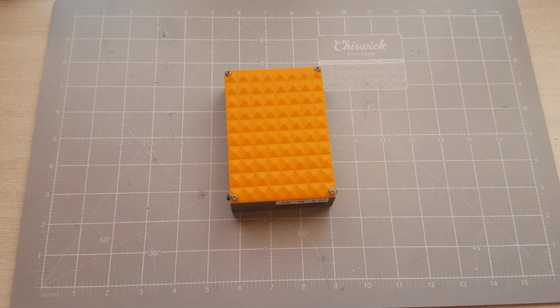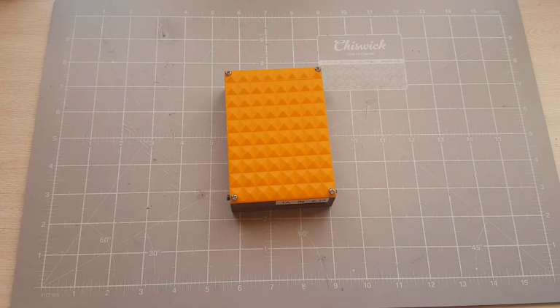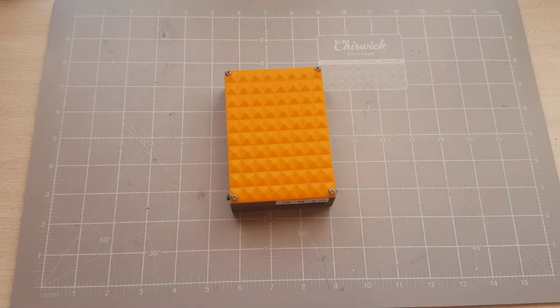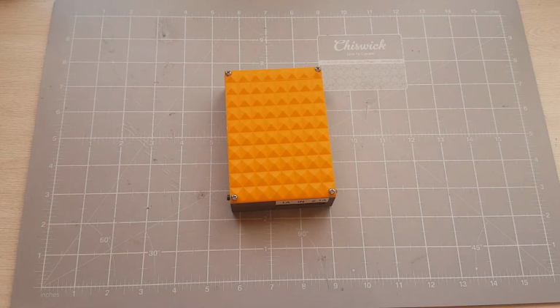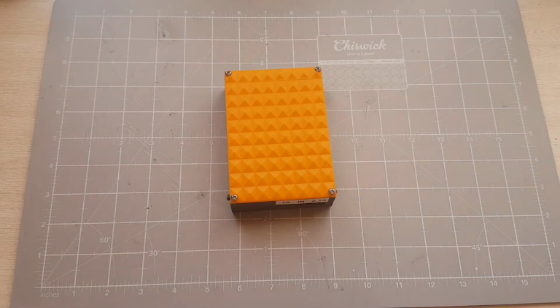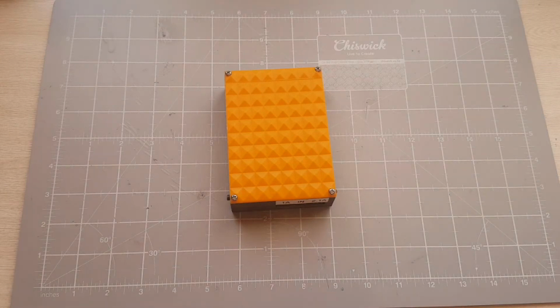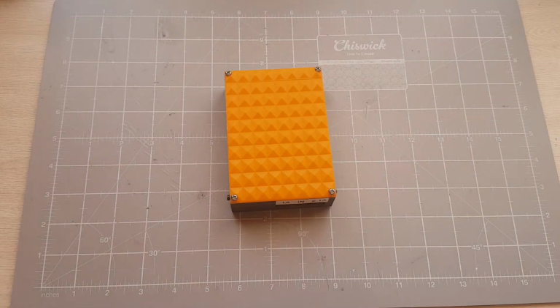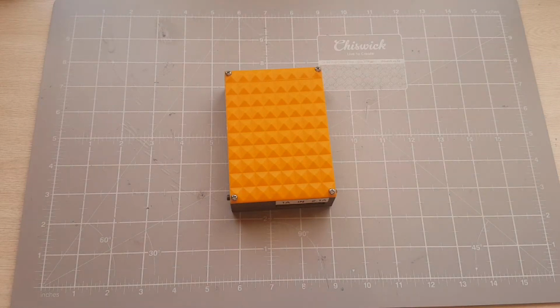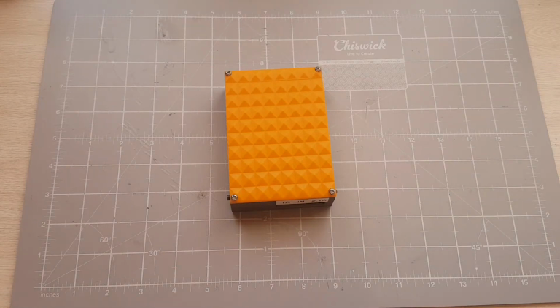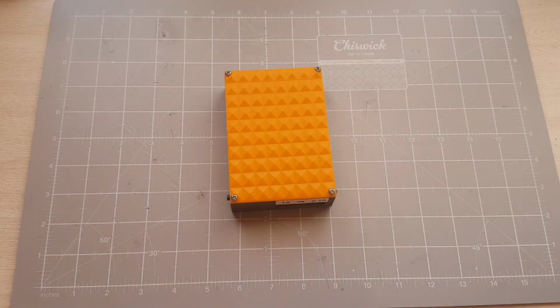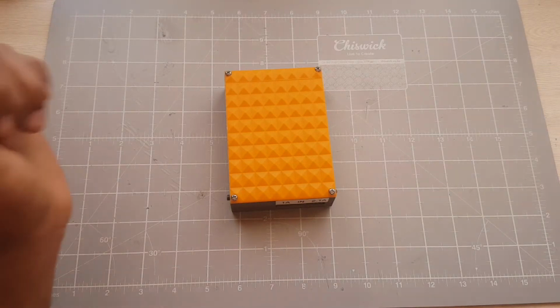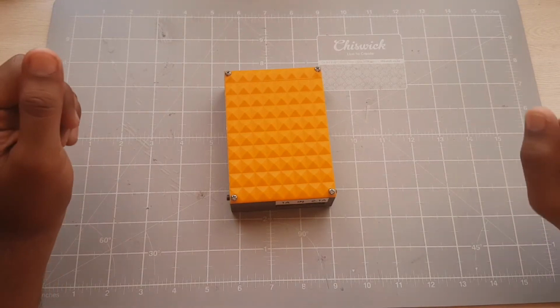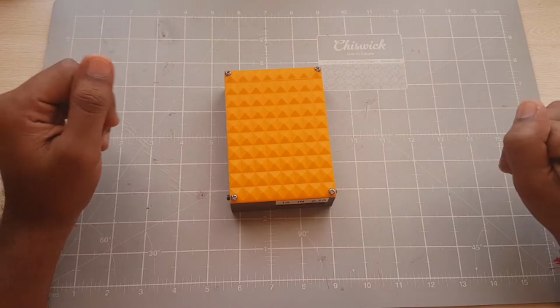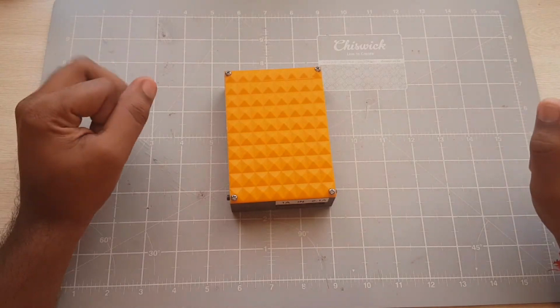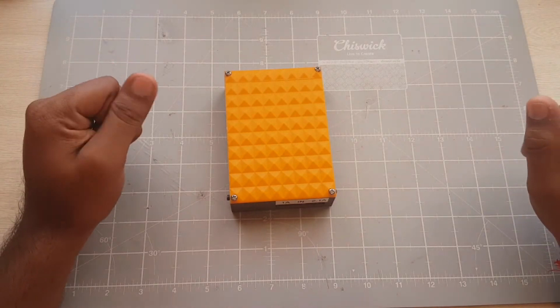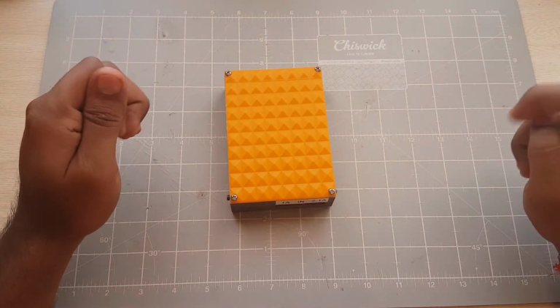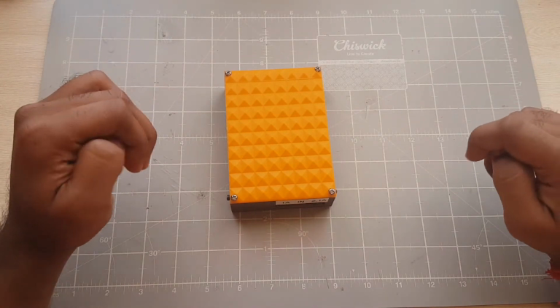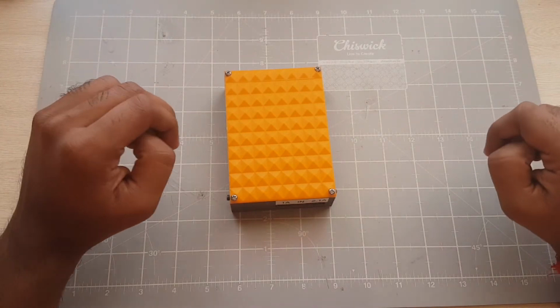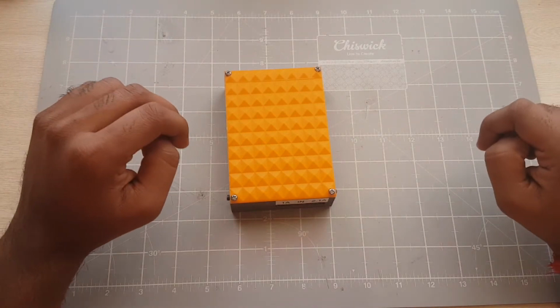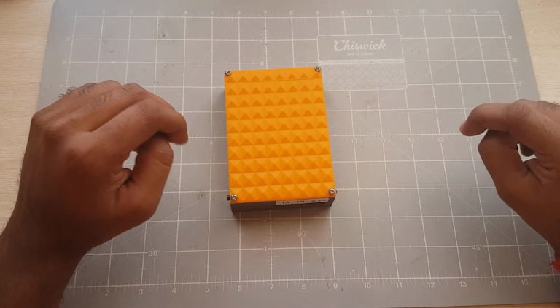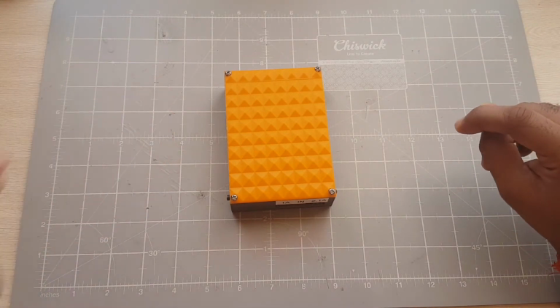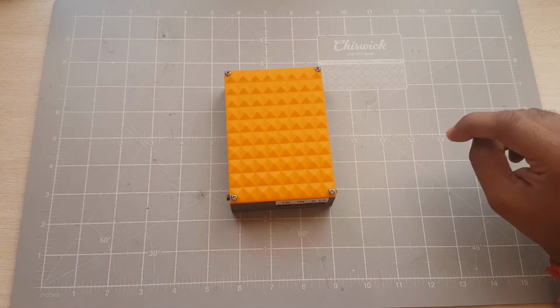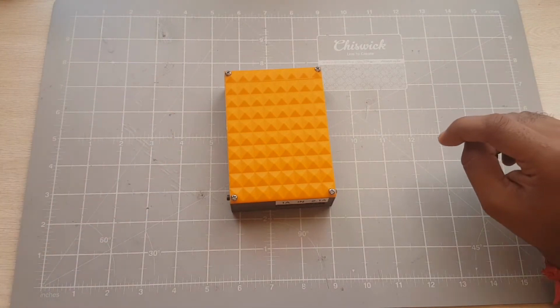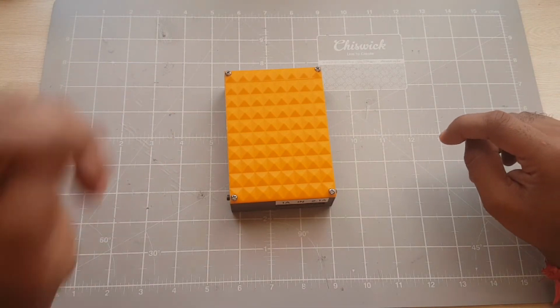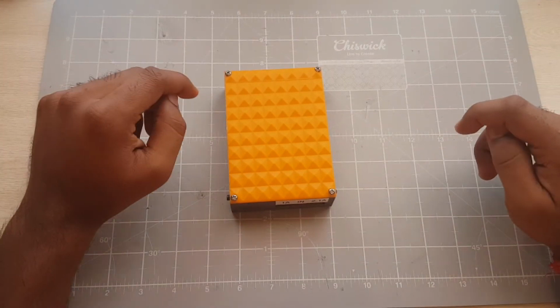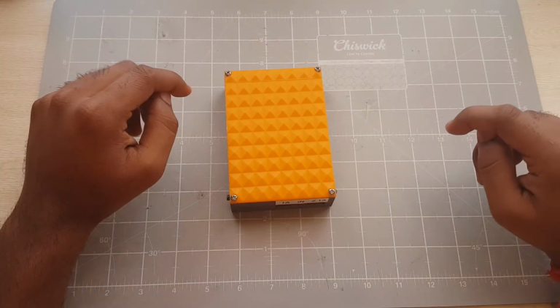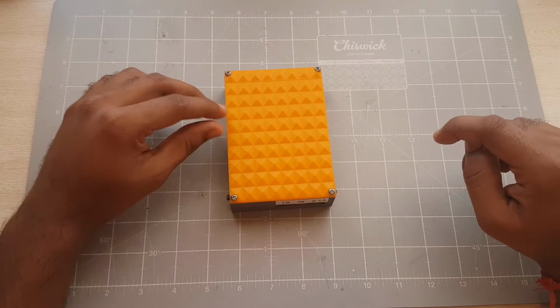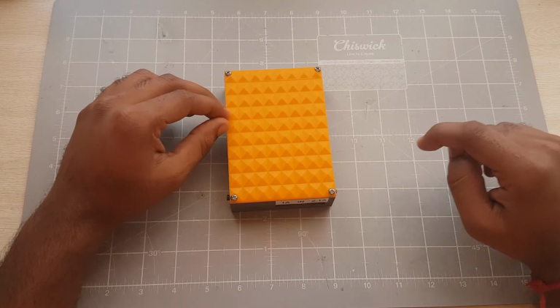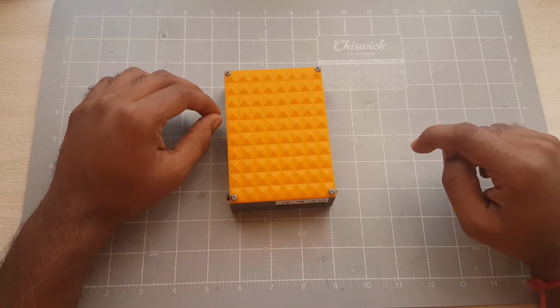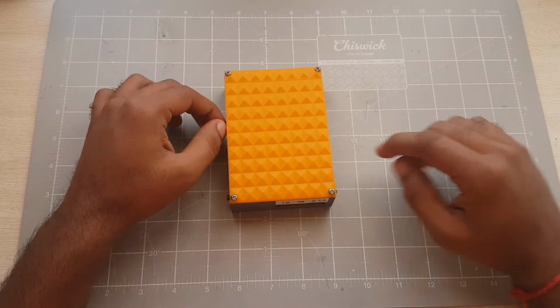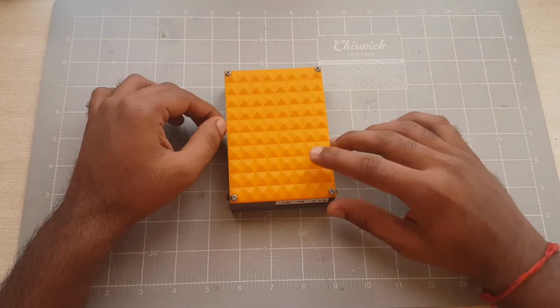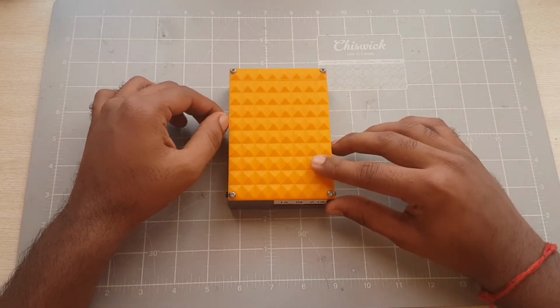Hey guys, Yasiel here, back with another video. As you would have seen, I've been uploading quite a few videos on my new 3D printer. It has been keeping me quite busy in the last few weeks.